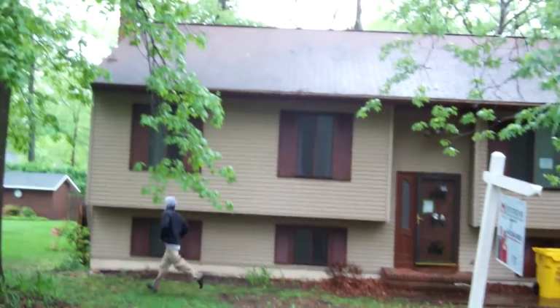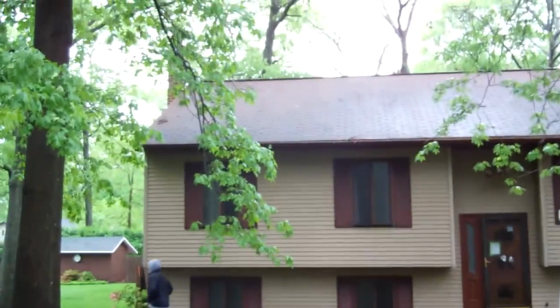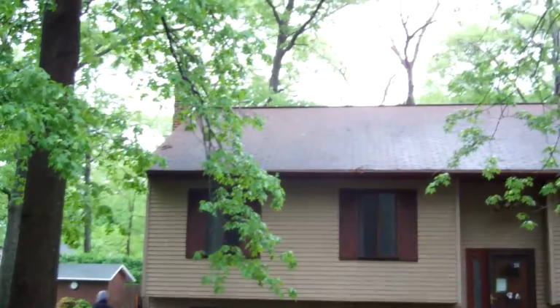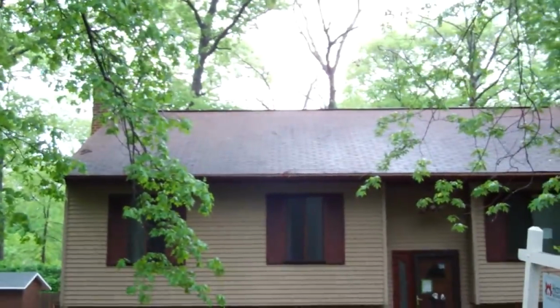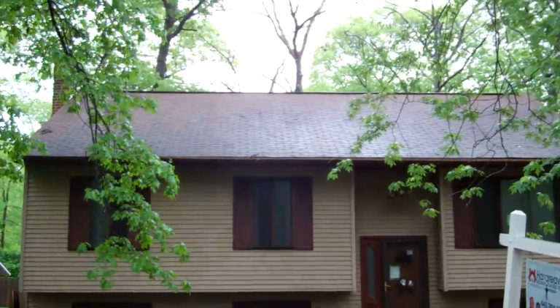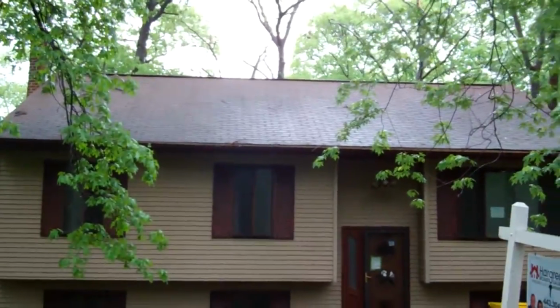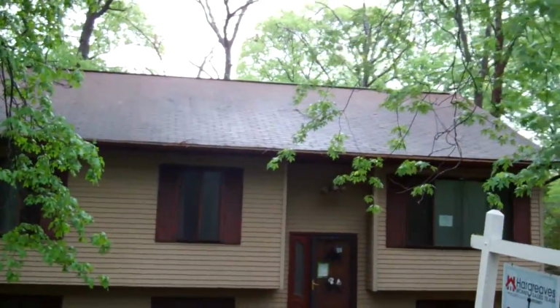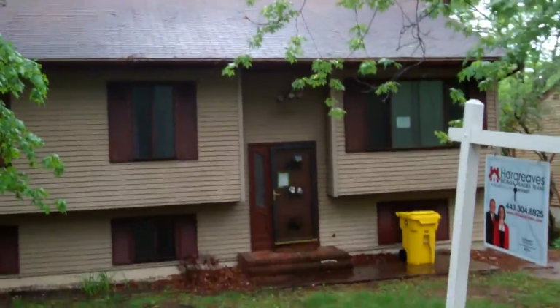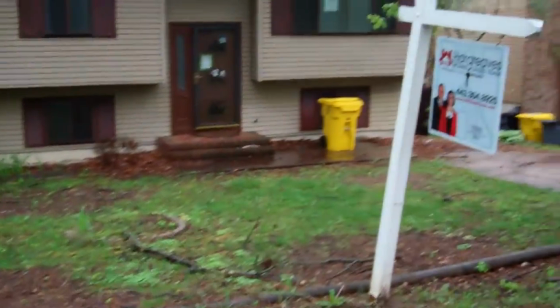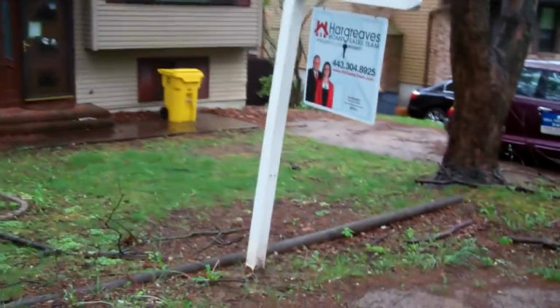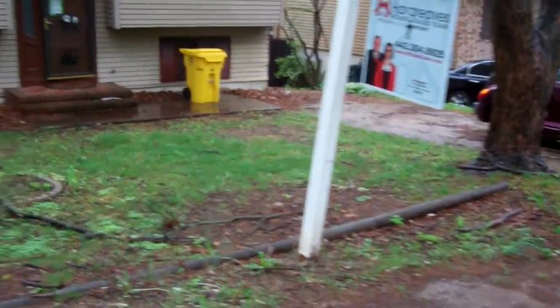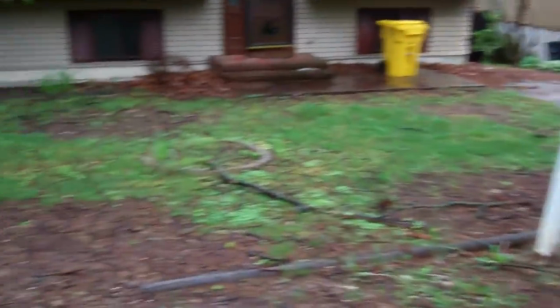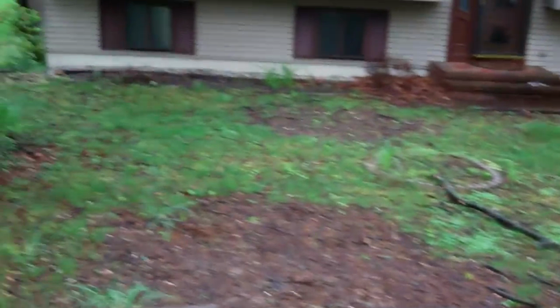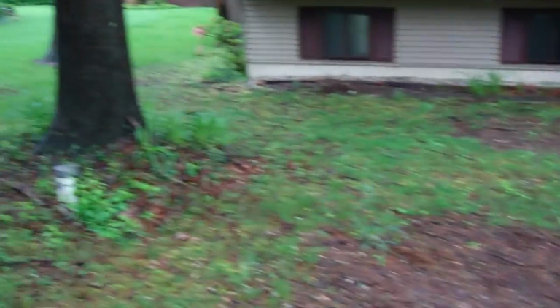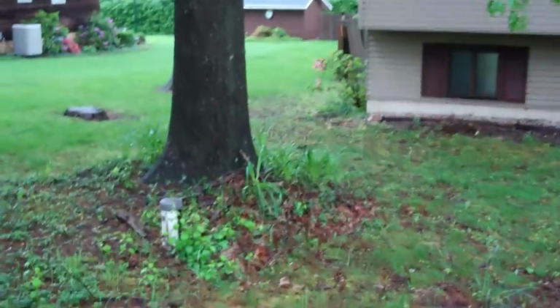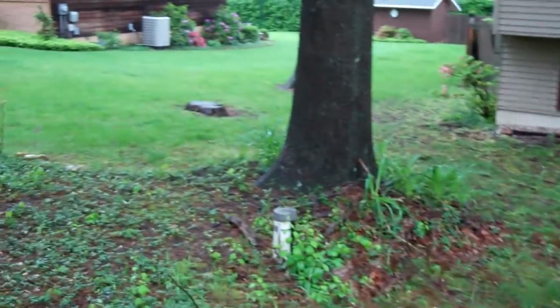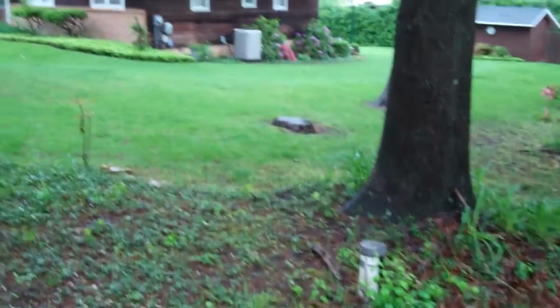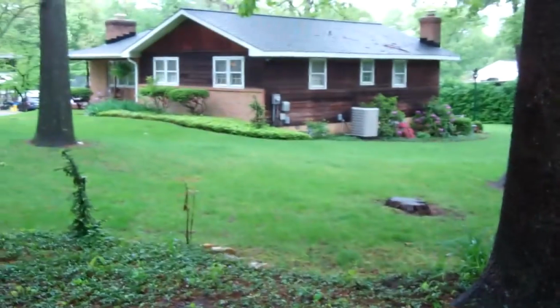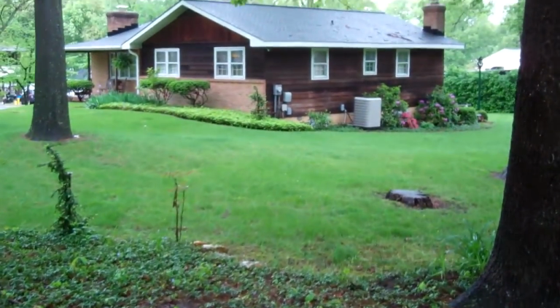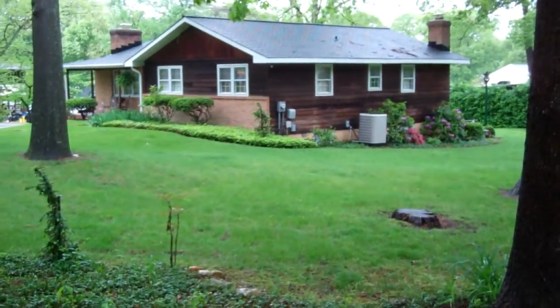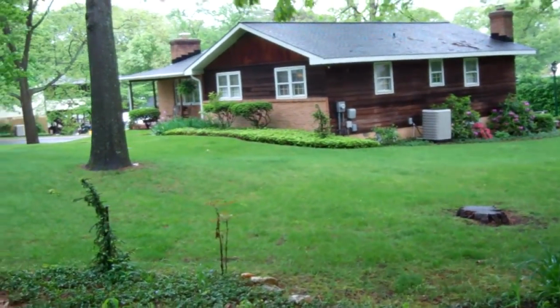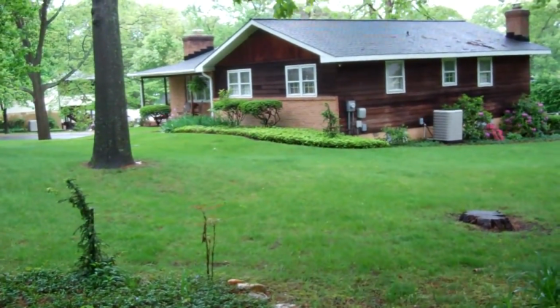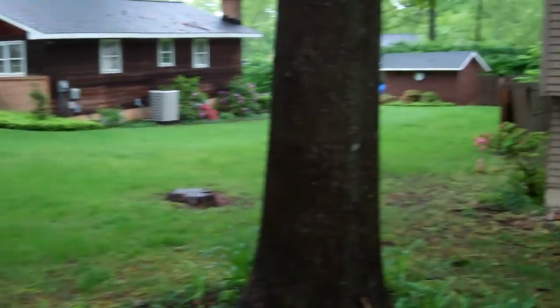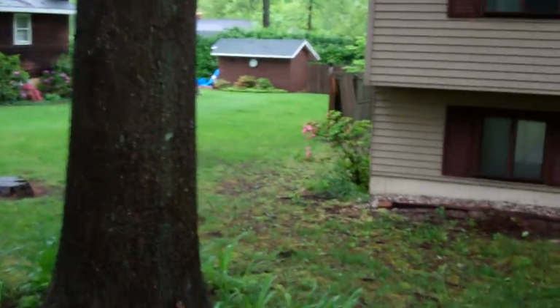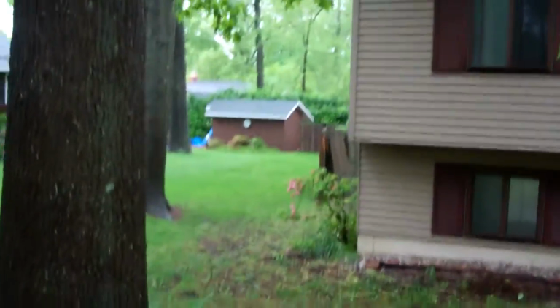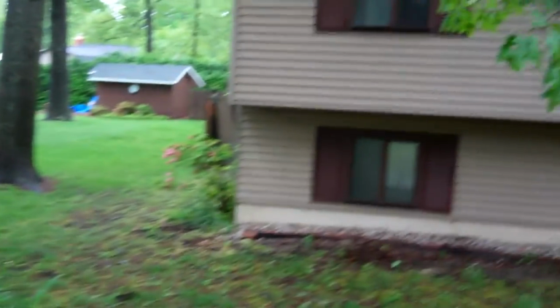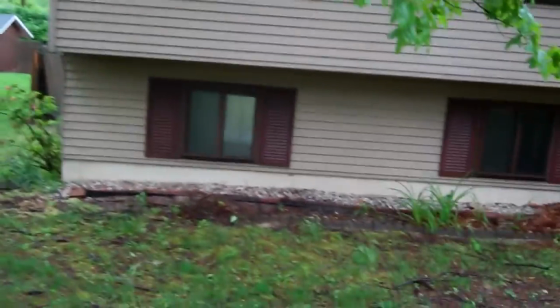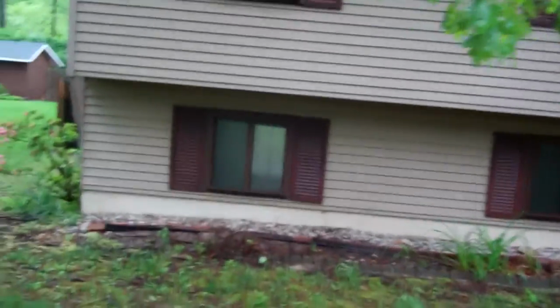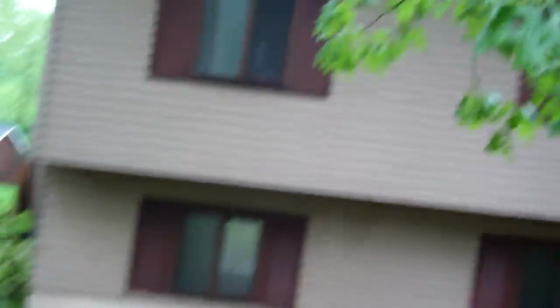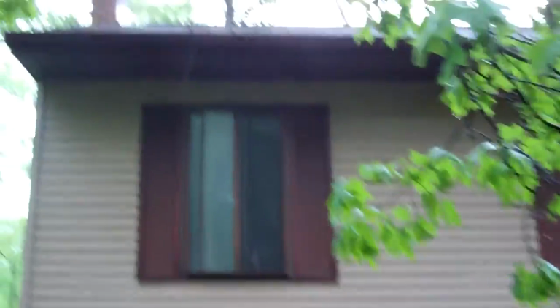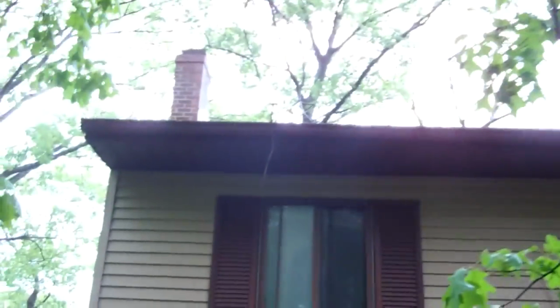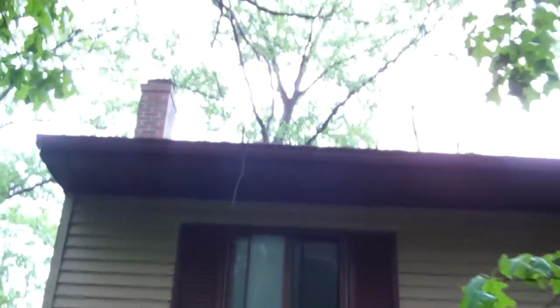The roof's in good condition. It's a big front yard area. The soffit looks good underneath.